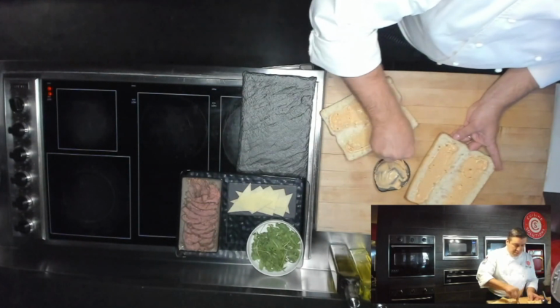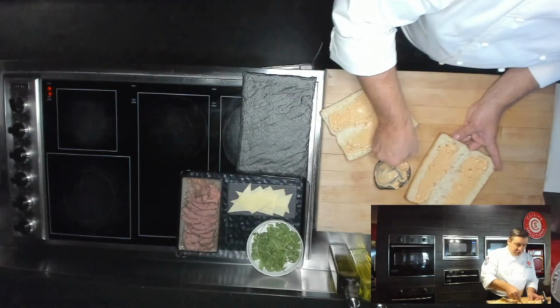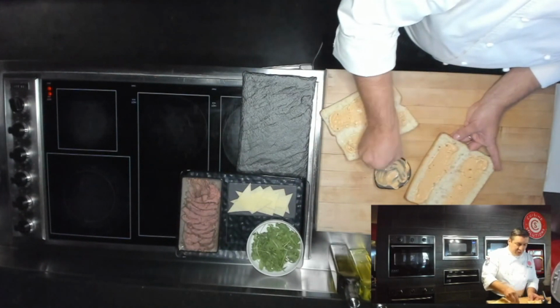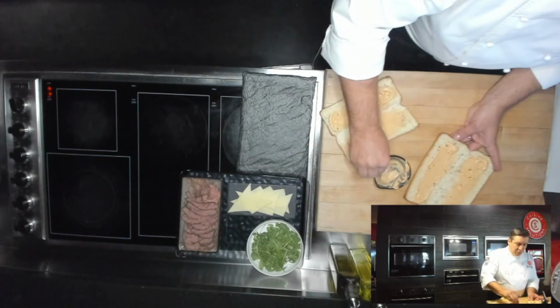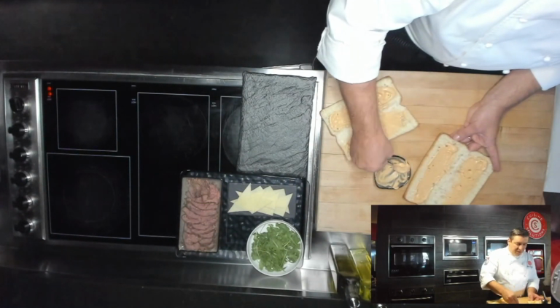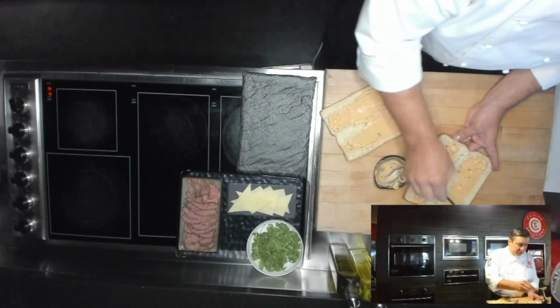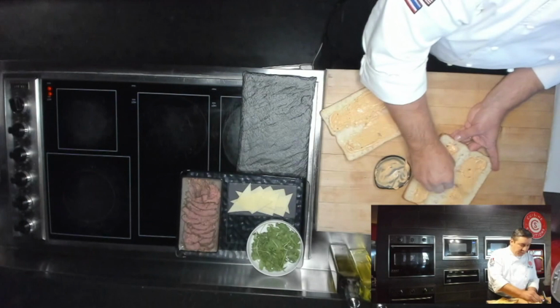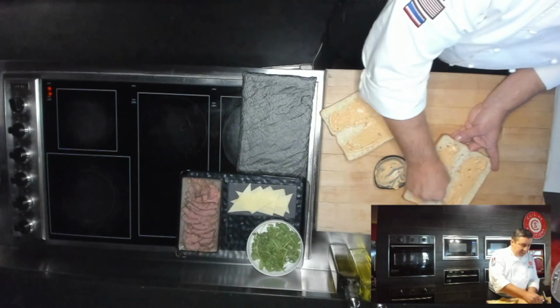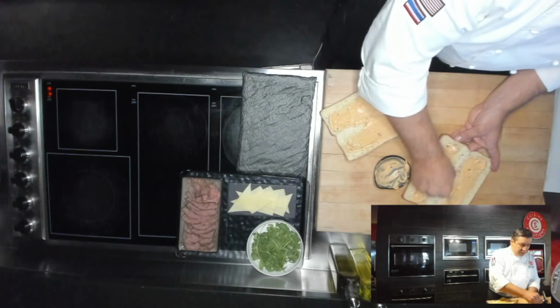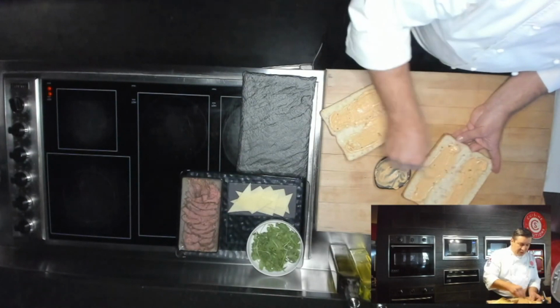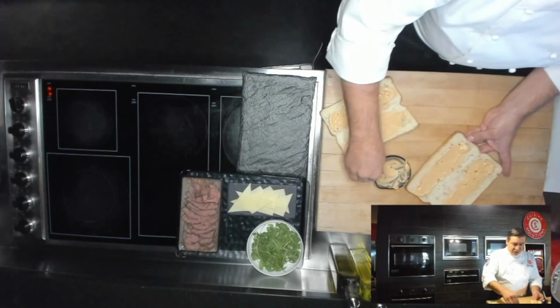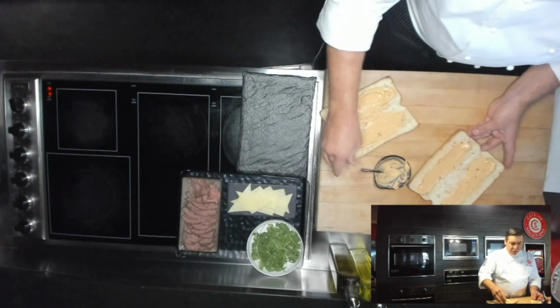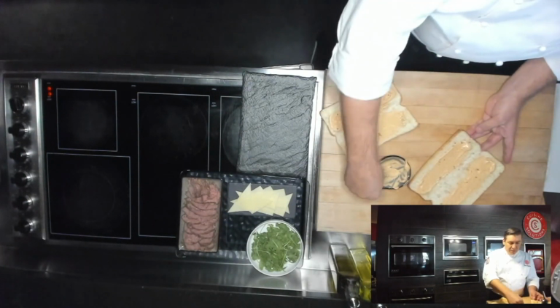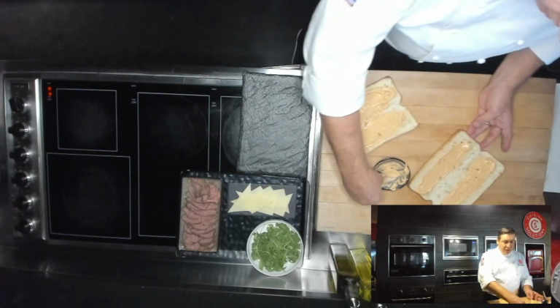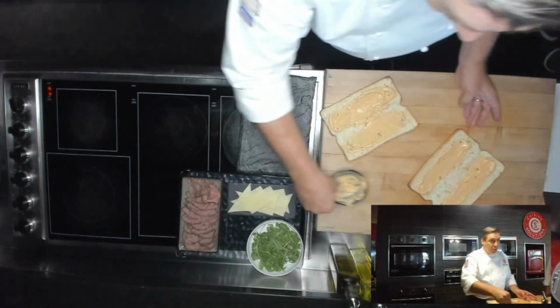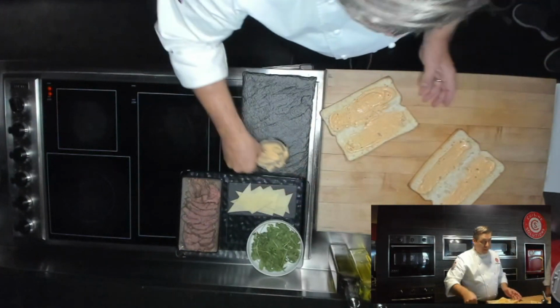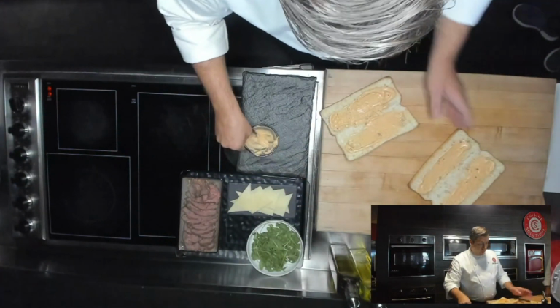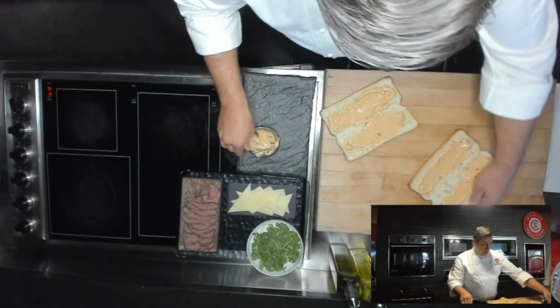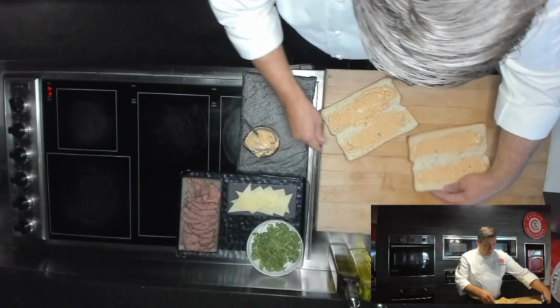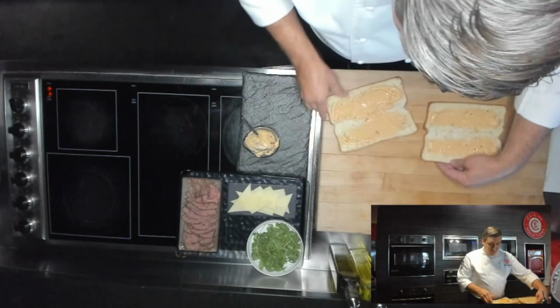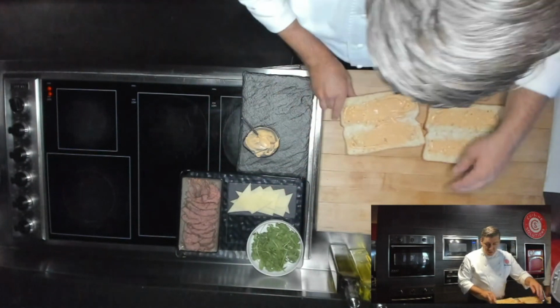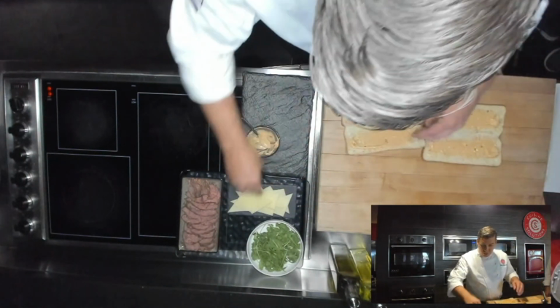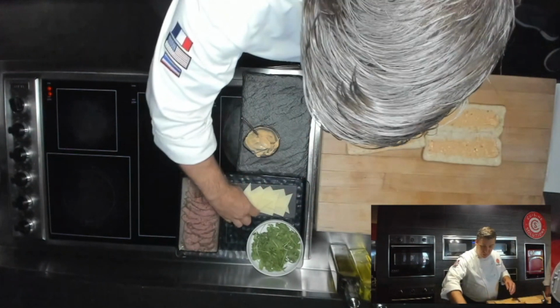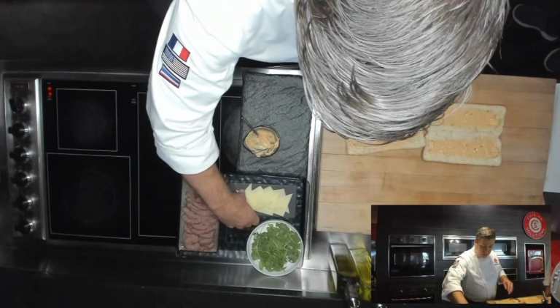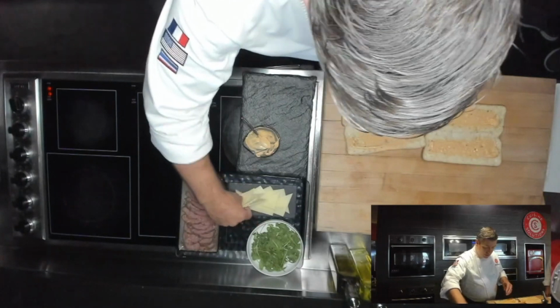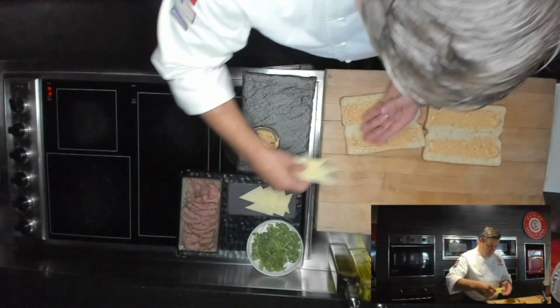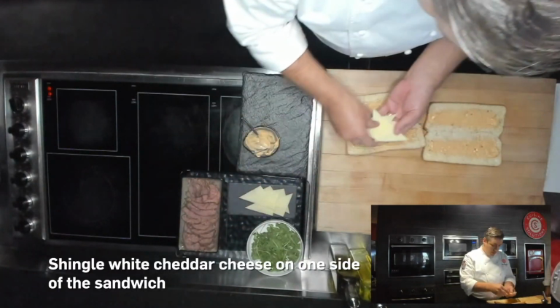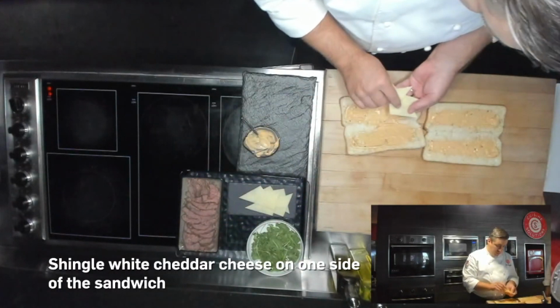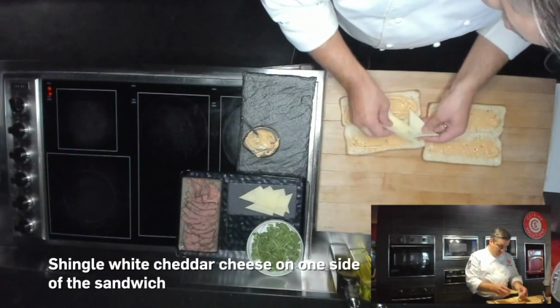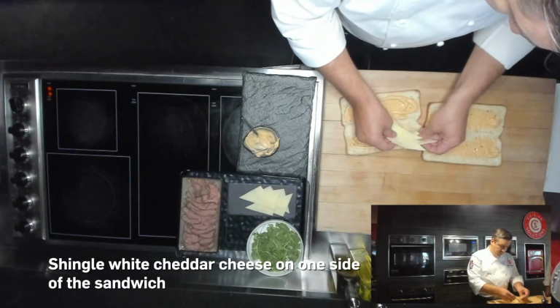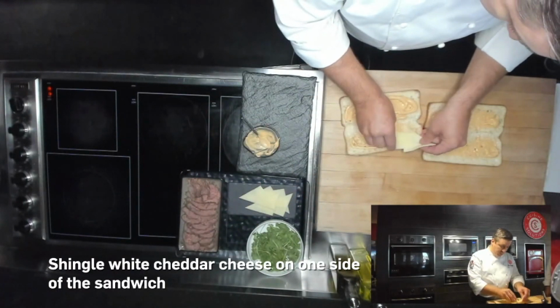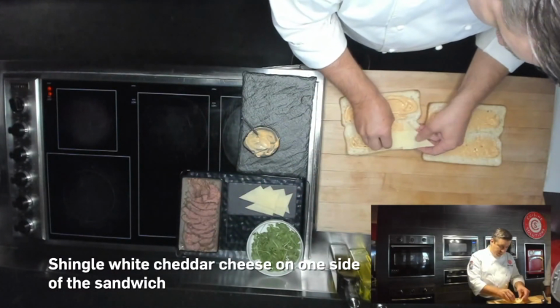Melt the cheese, warm the beef up just a little bit, toast the edges of the bread, and then we'll come back with the fresh lettuce — but we'll just put a little cheese.